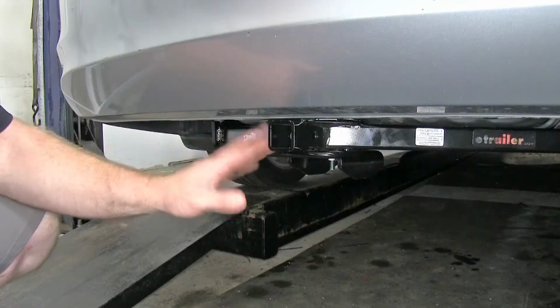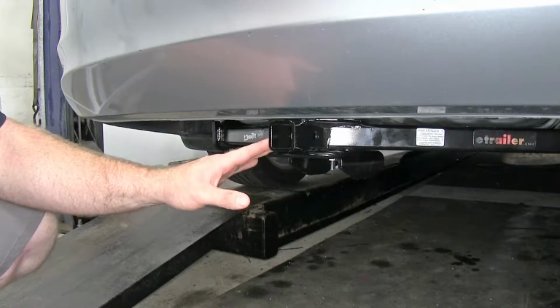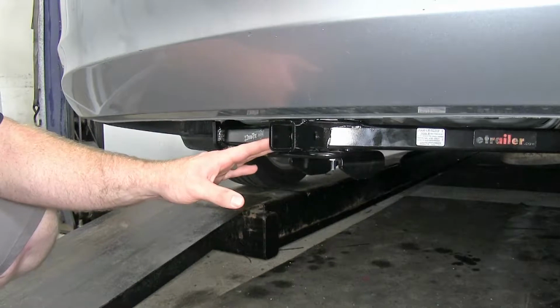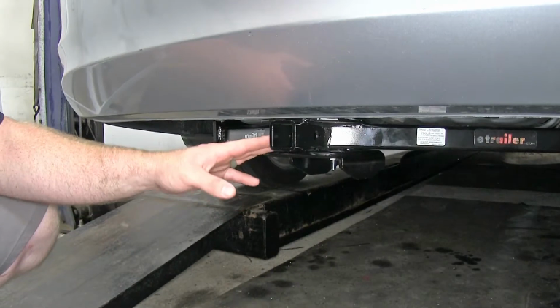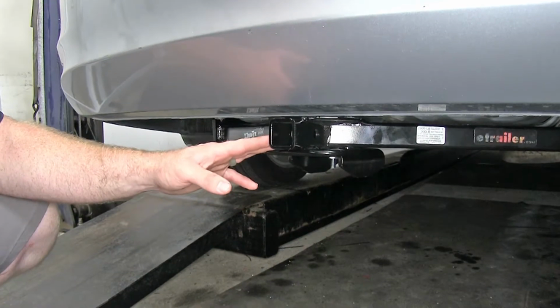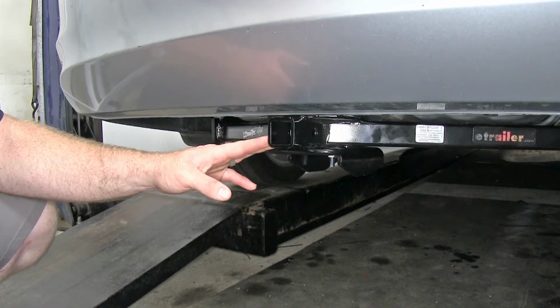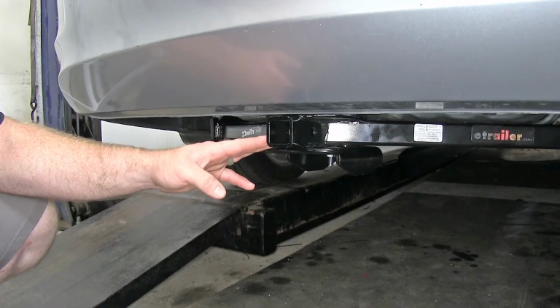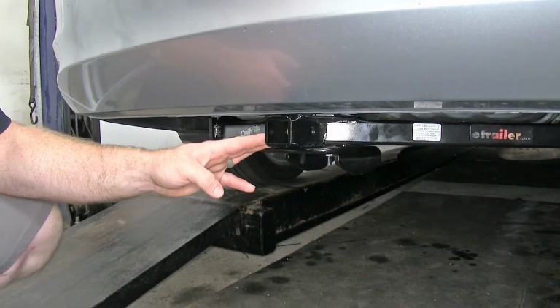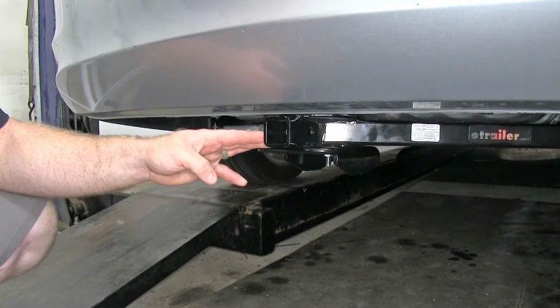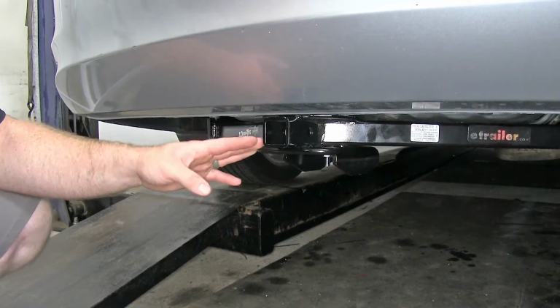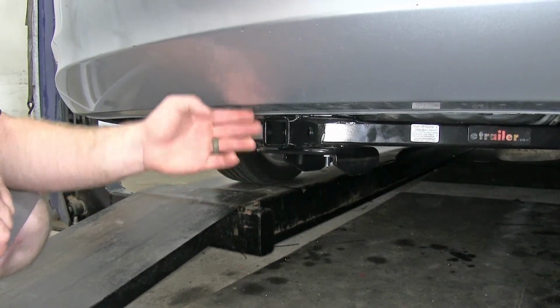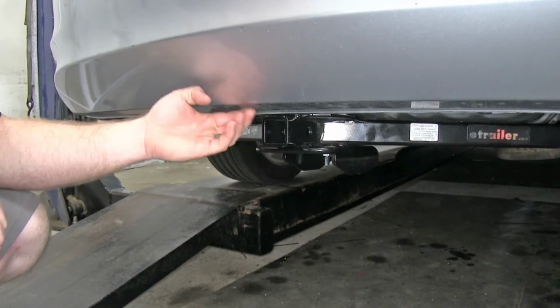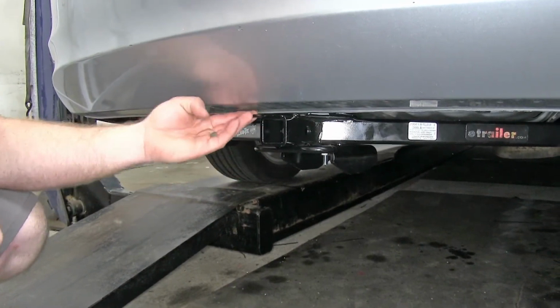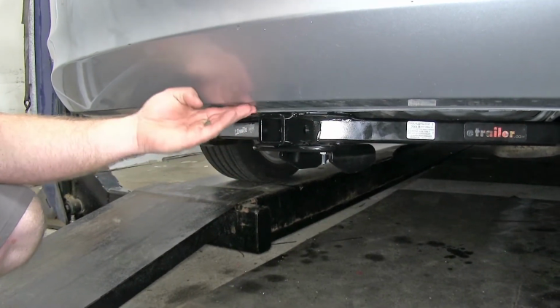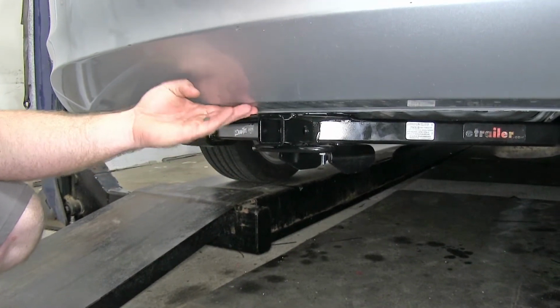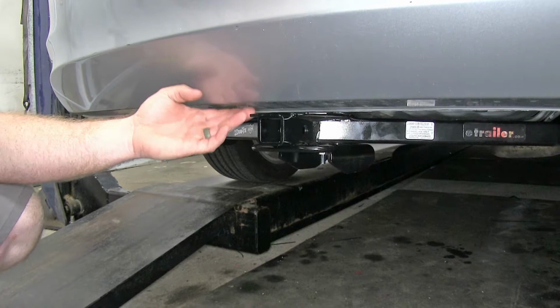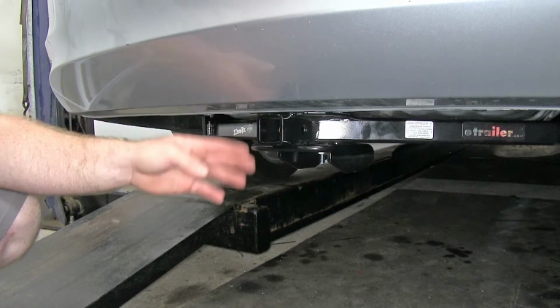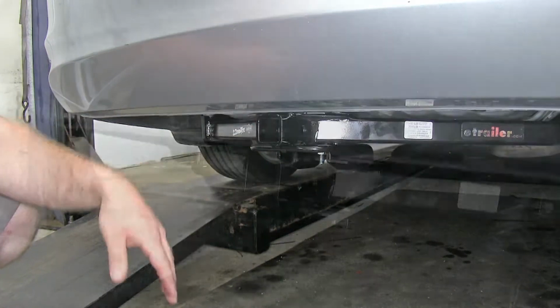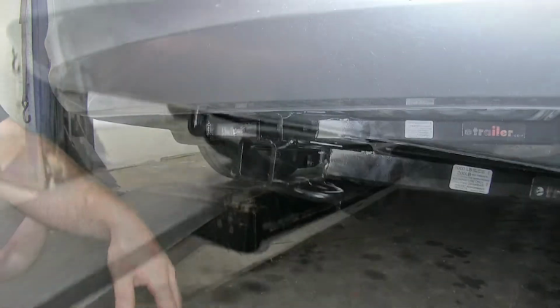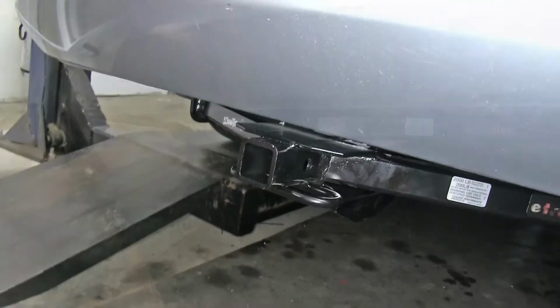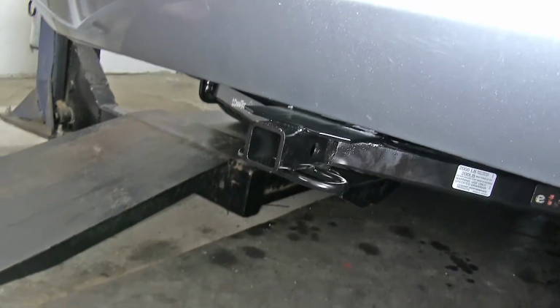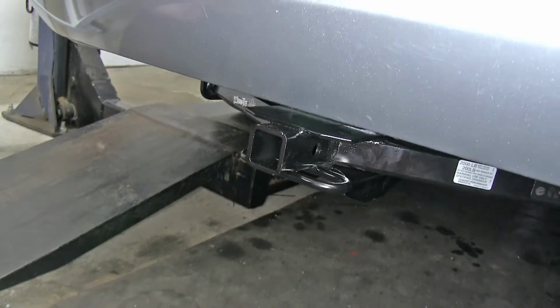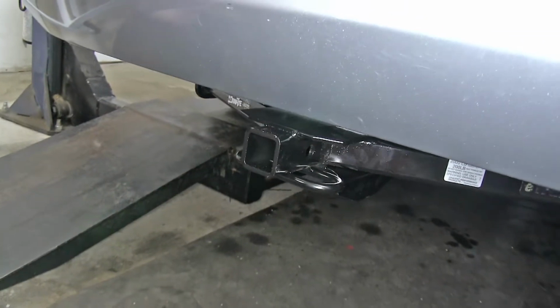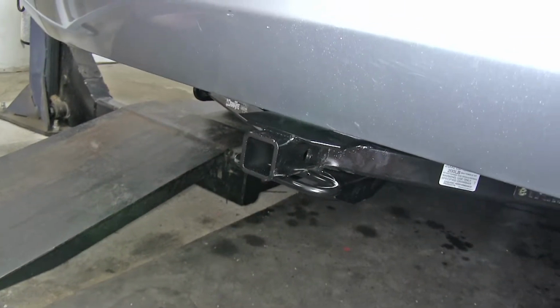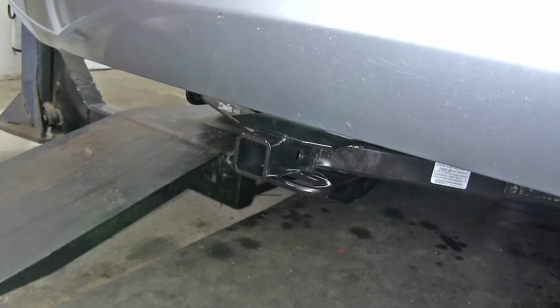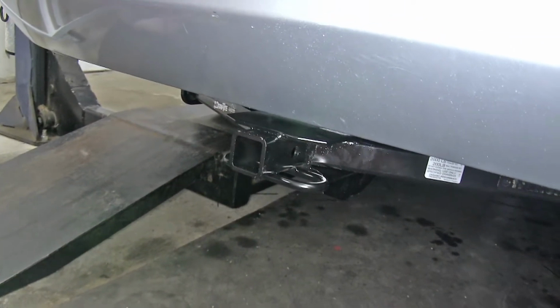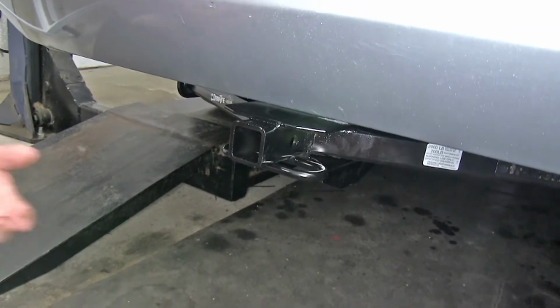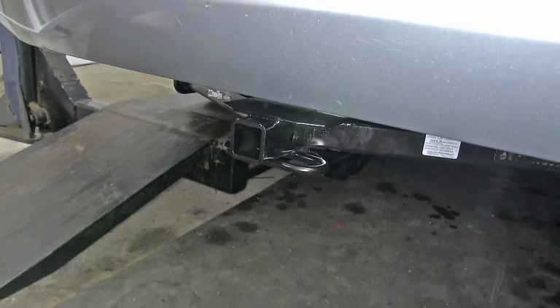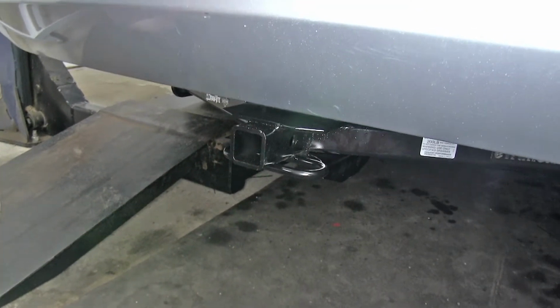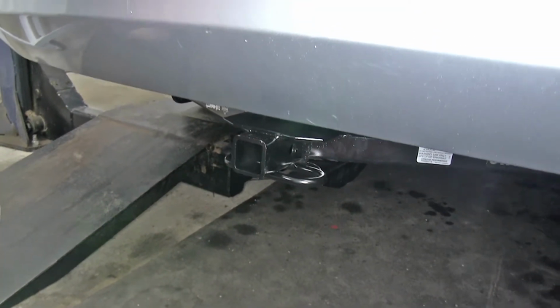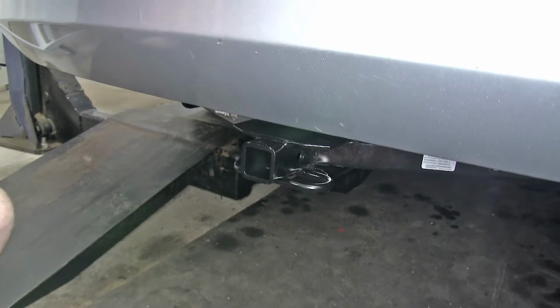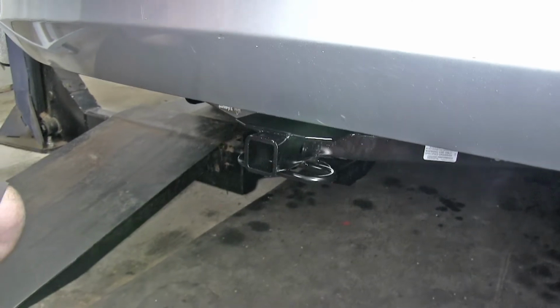Here on this Accord, we've got the Draw-Tite installed. As you can see, it tucks up nicely to the underside of the bumper, and the safety chain connection point and receiver tube are really about all you can see.